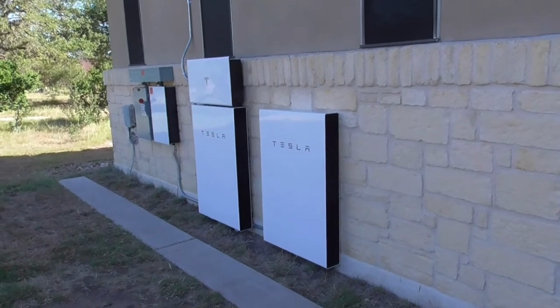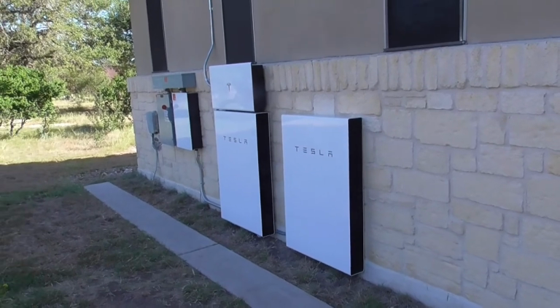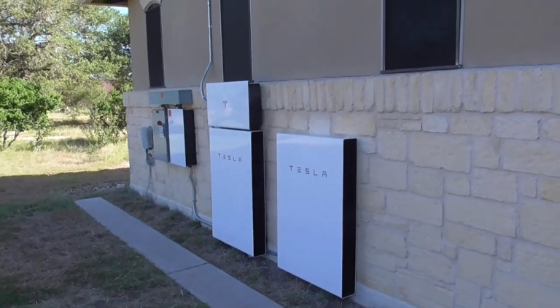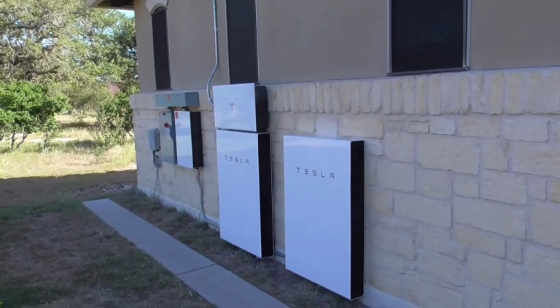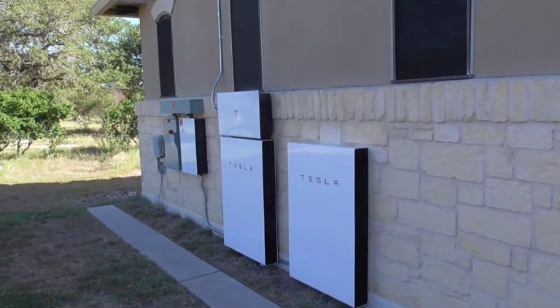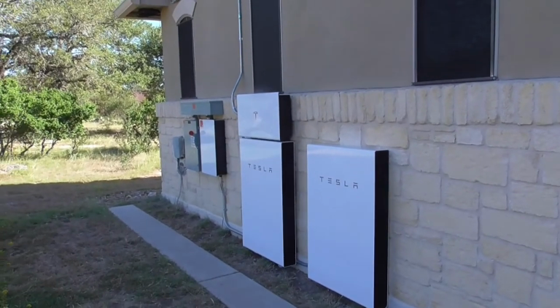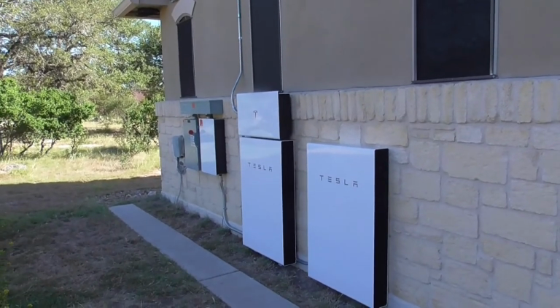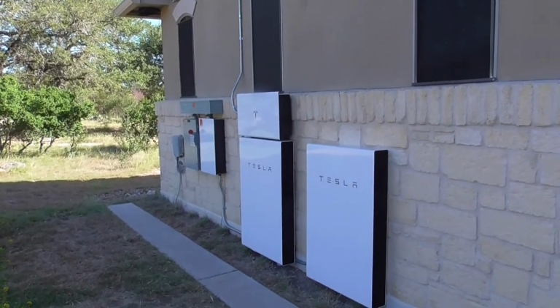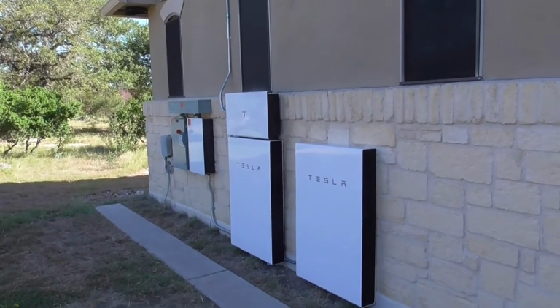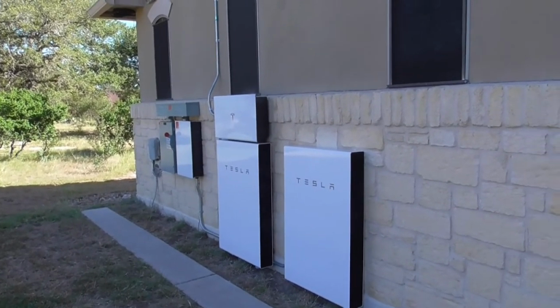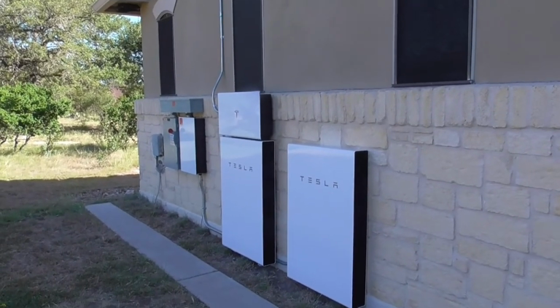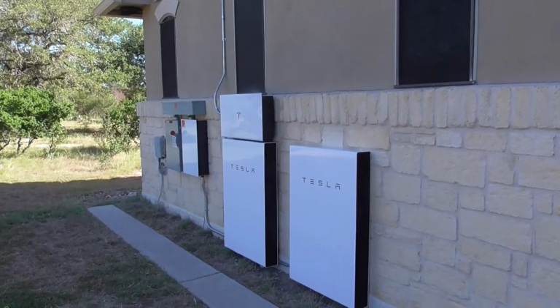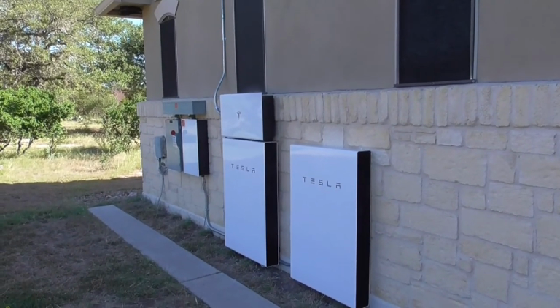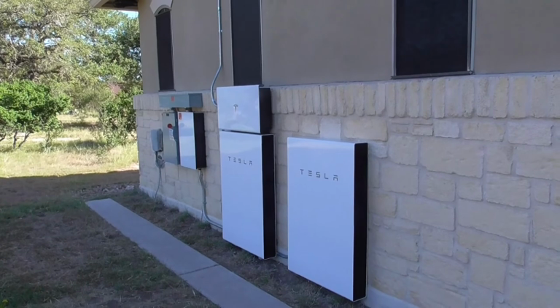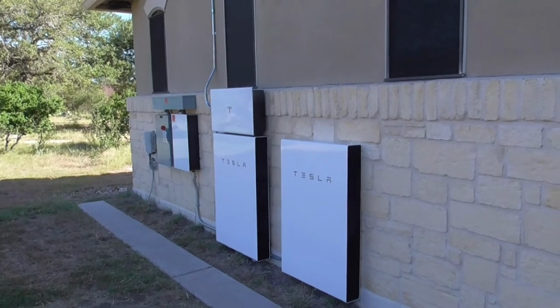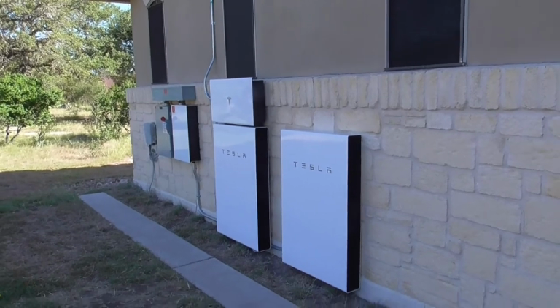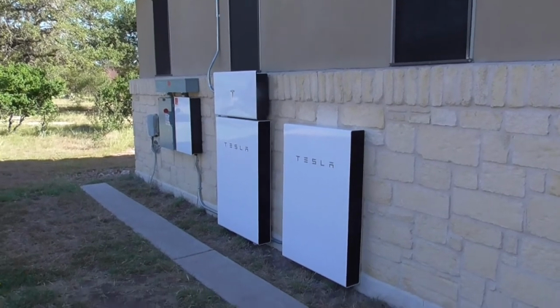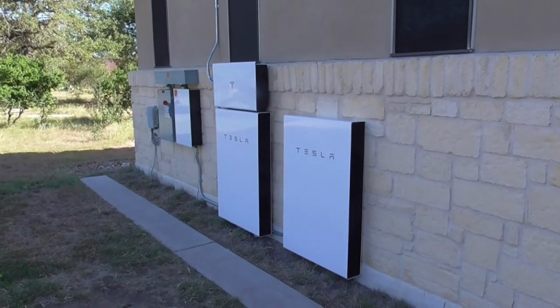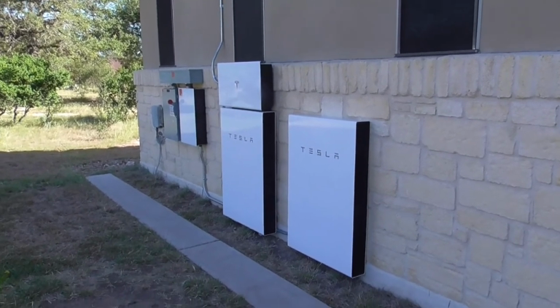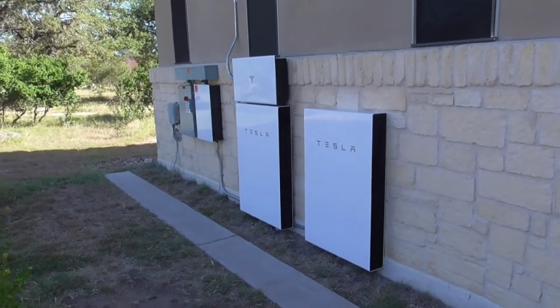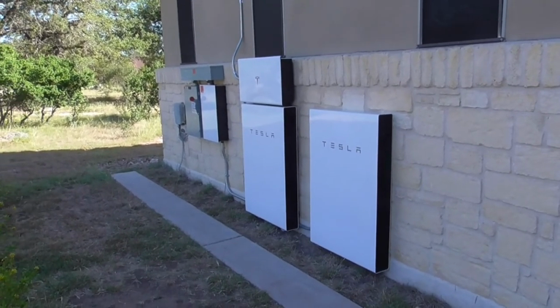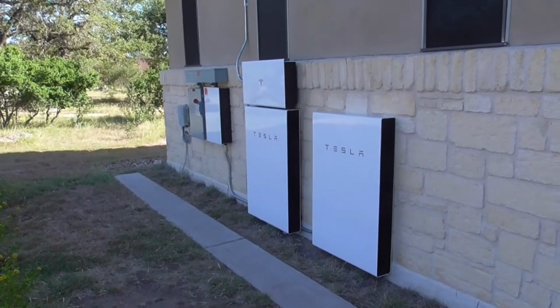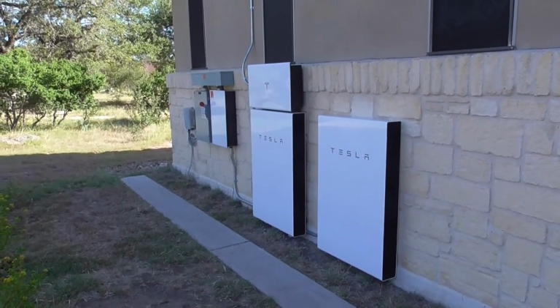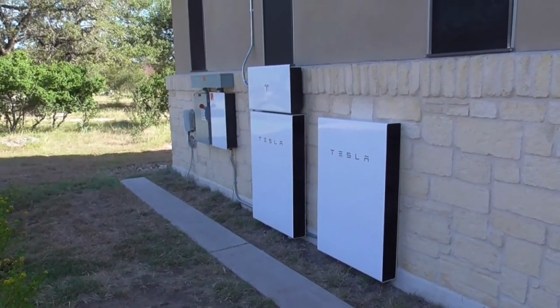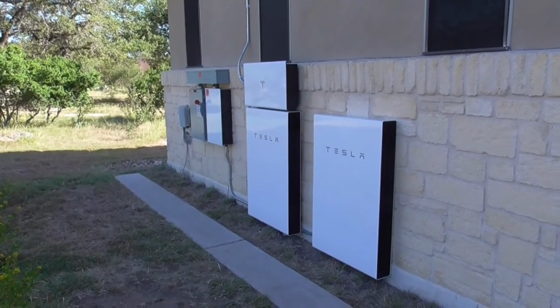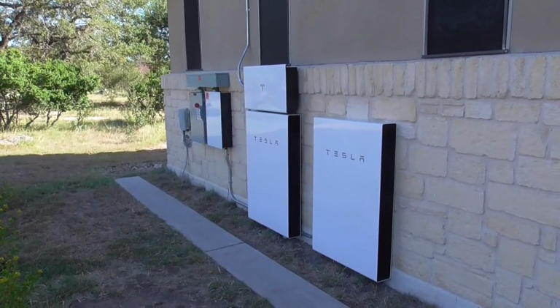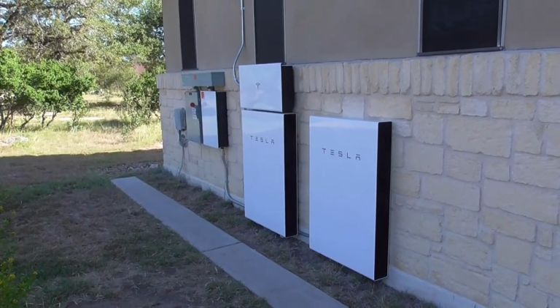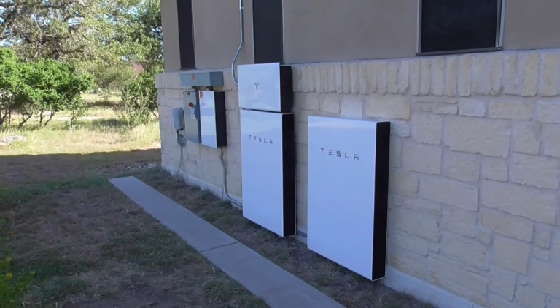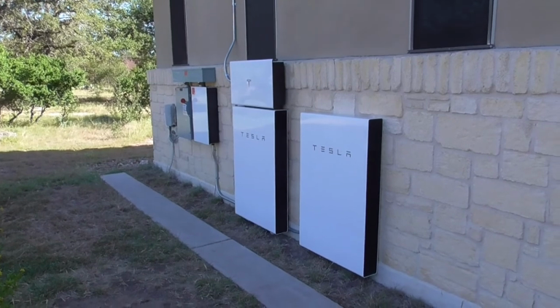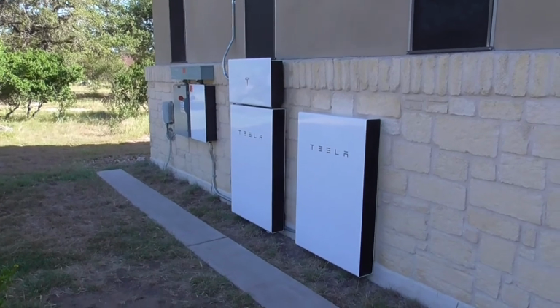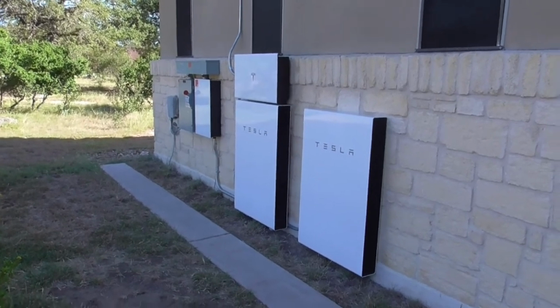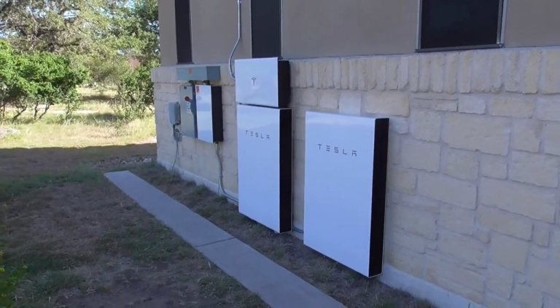So that's the outside equipment - pretty straightforward, not a lot to it. Zero maintenance. Once it's in place, it starts doing its thing, and all you have to do is look at your app and enjoy your self-generated power.